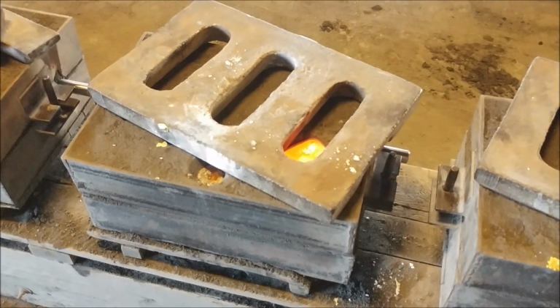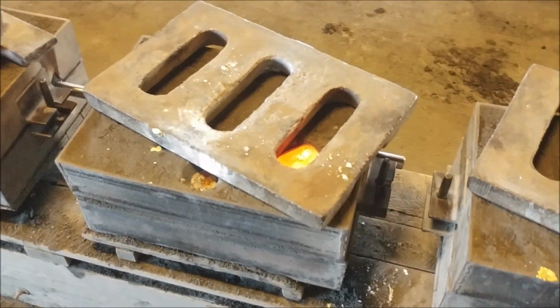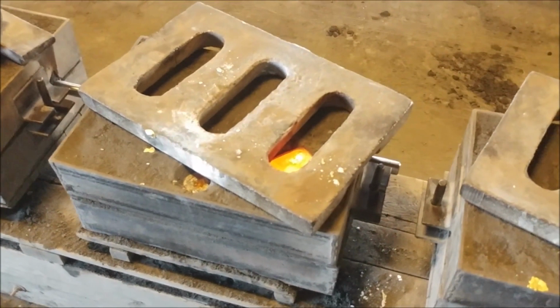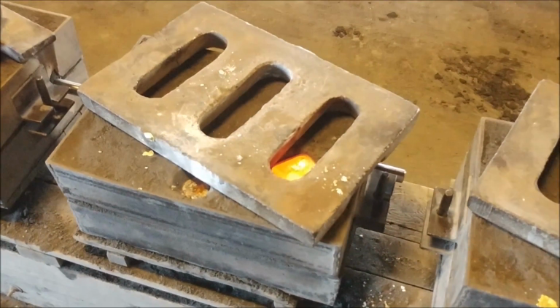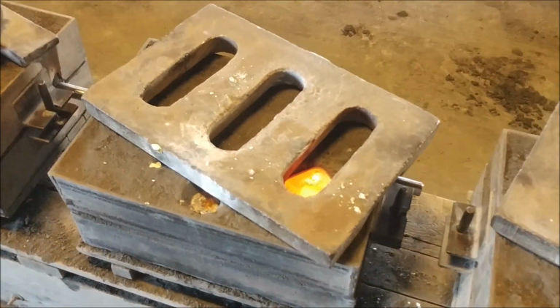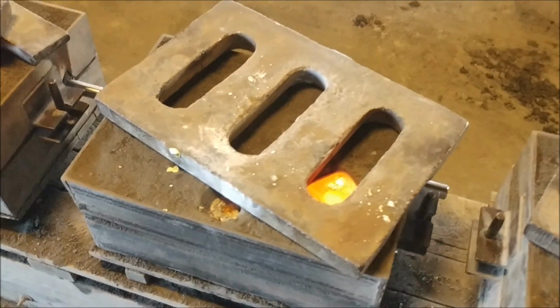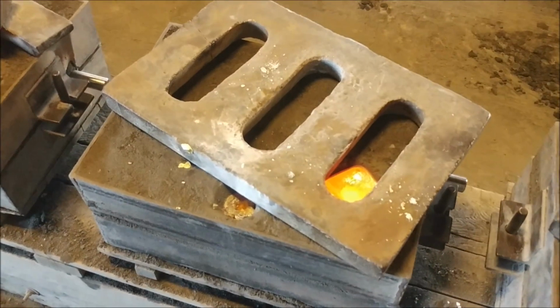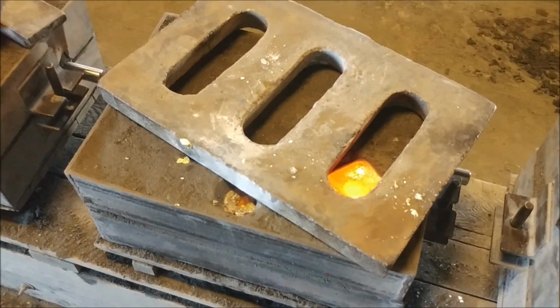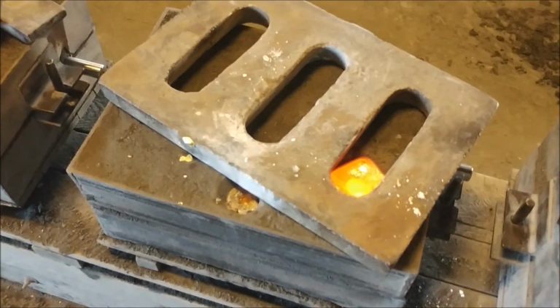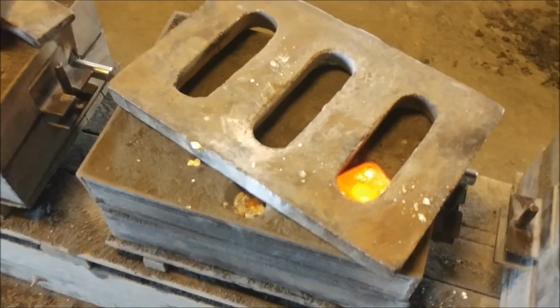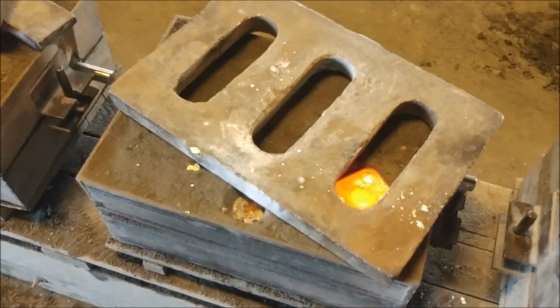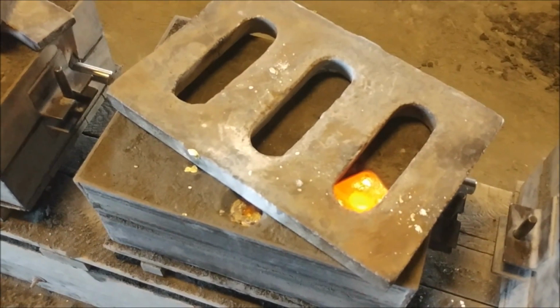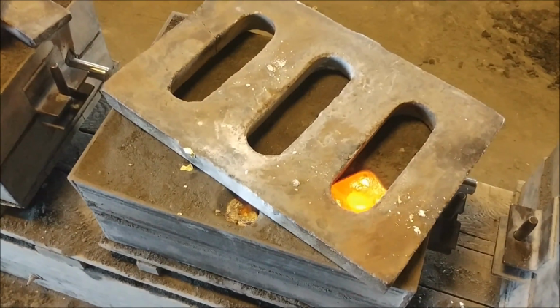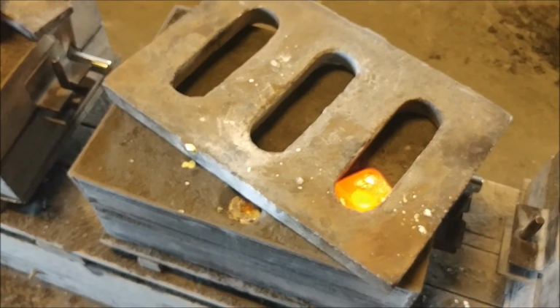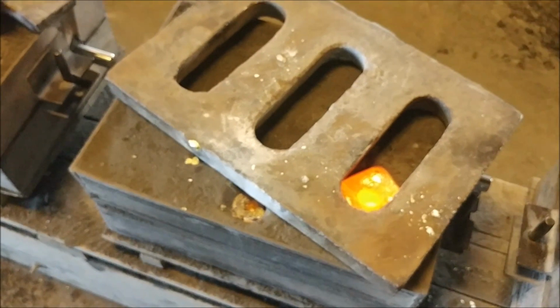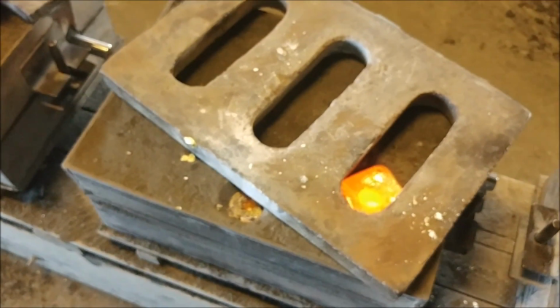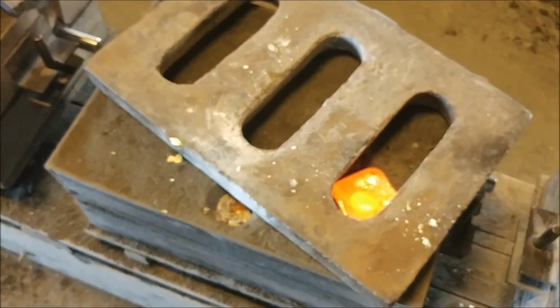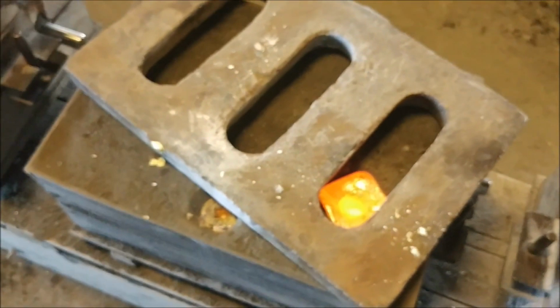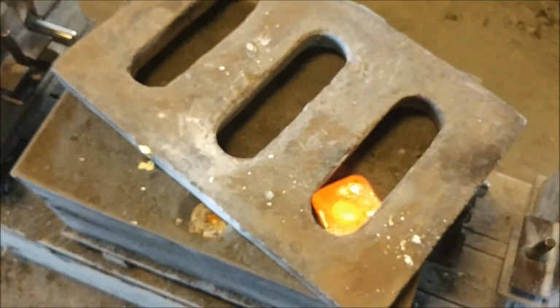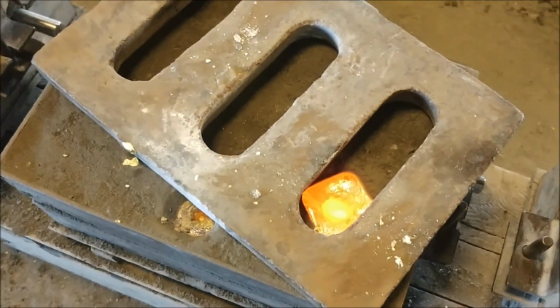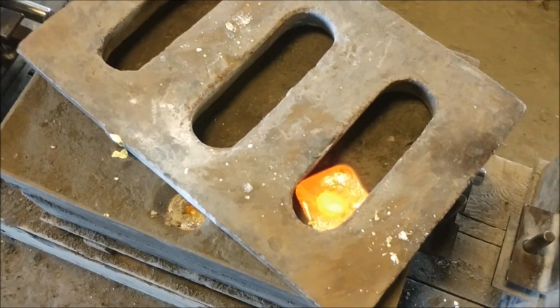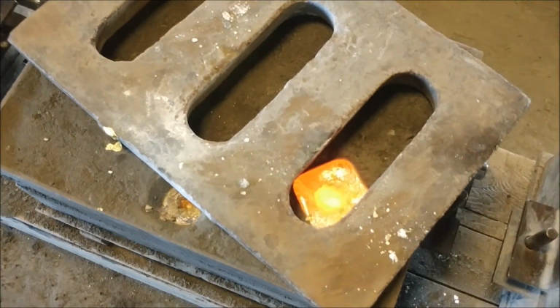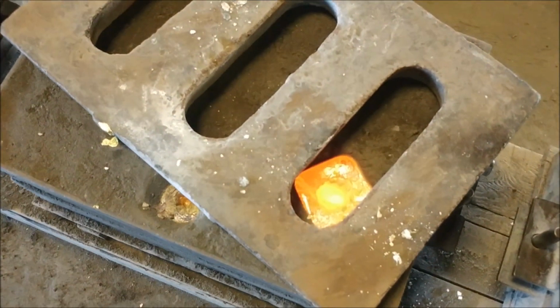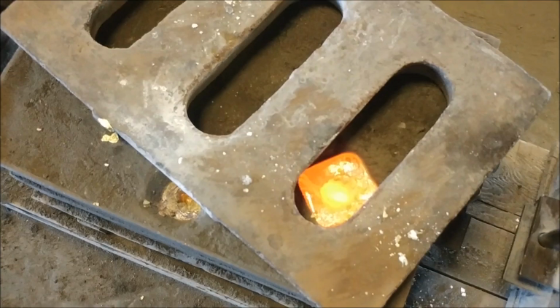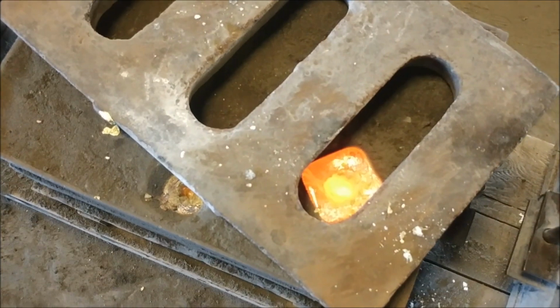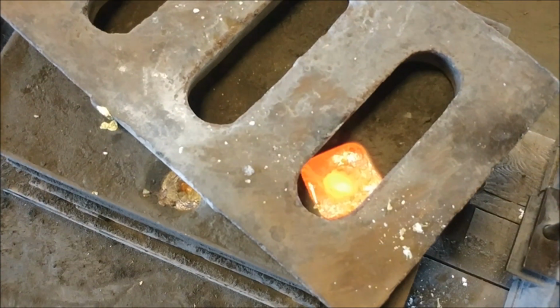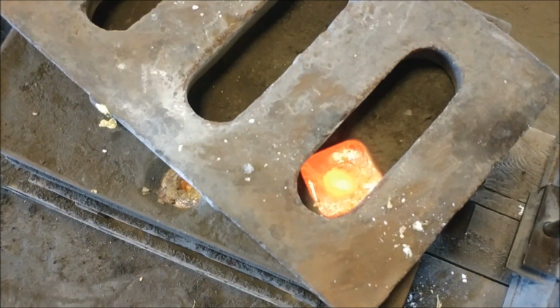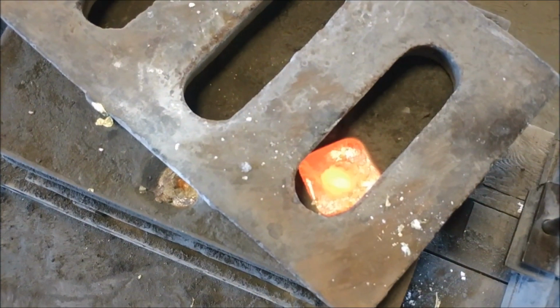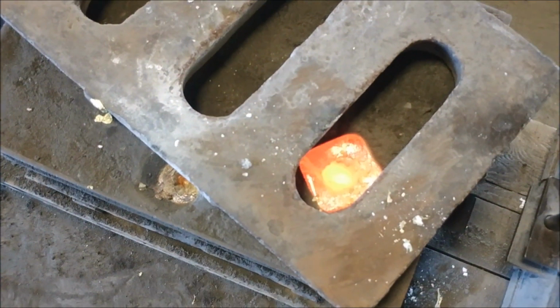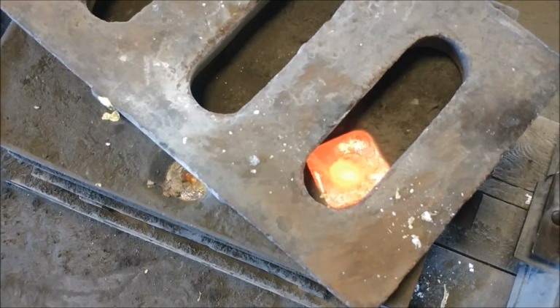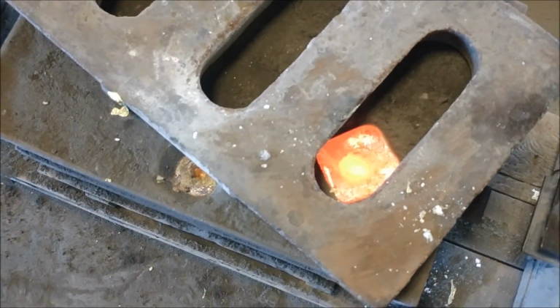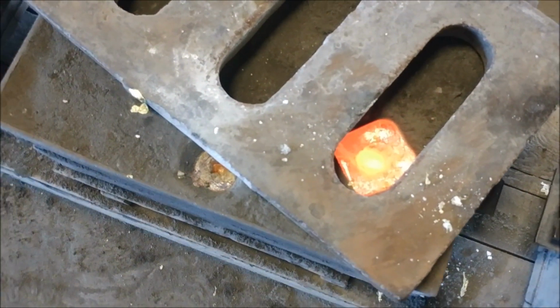Here's right after we poured — the cast is starting to cool down. You can see it's still real hot in the riser.